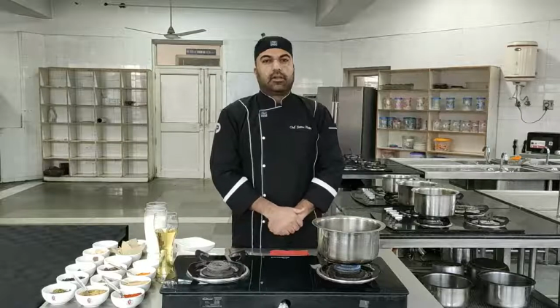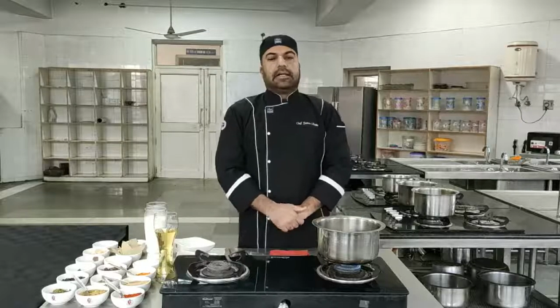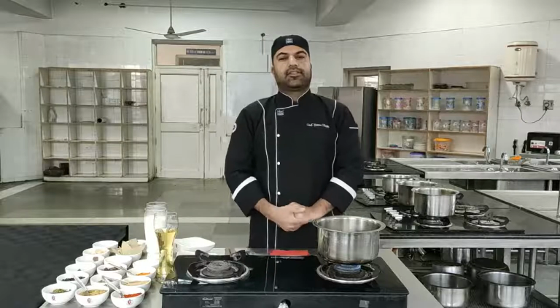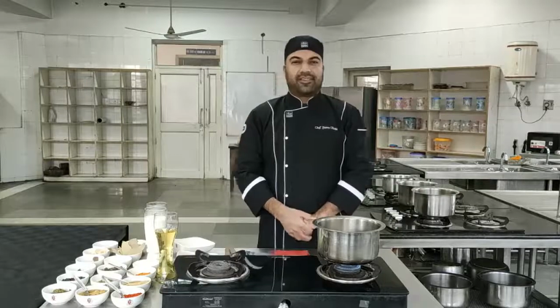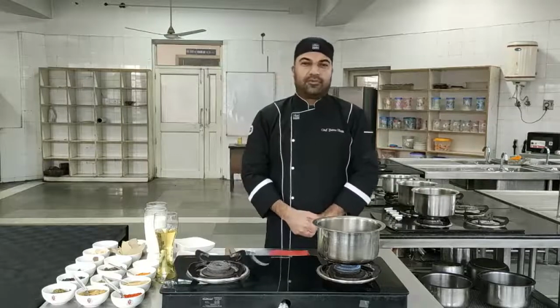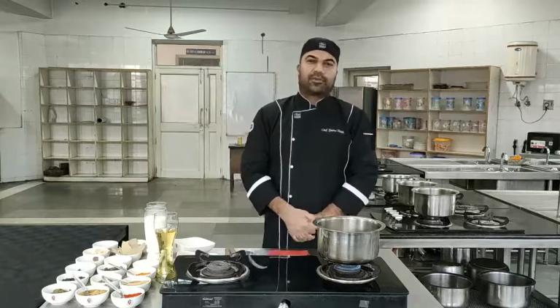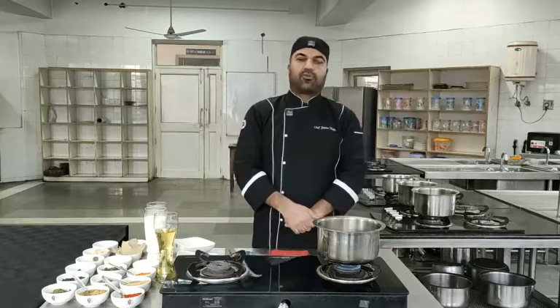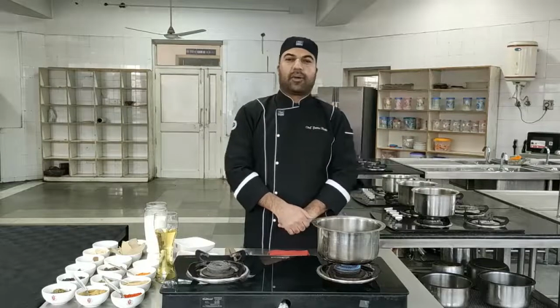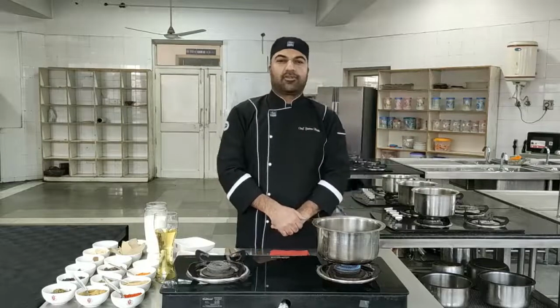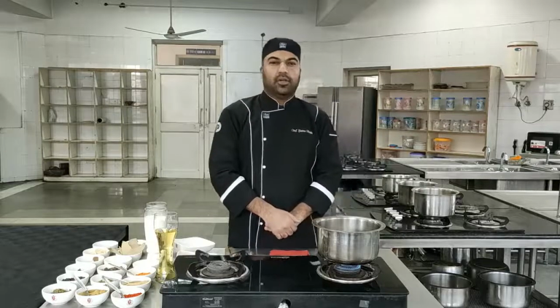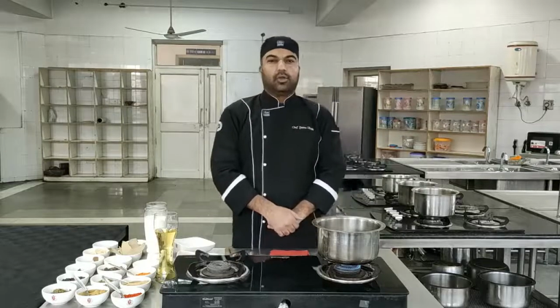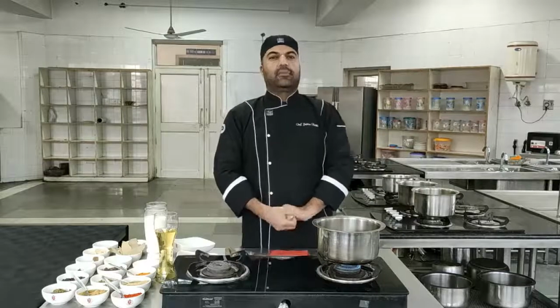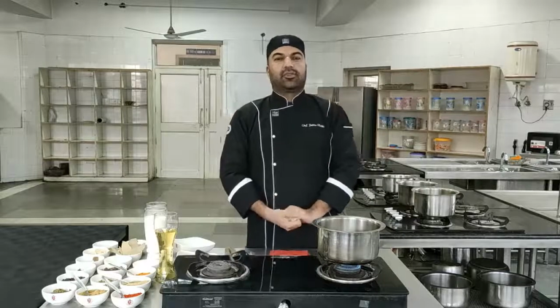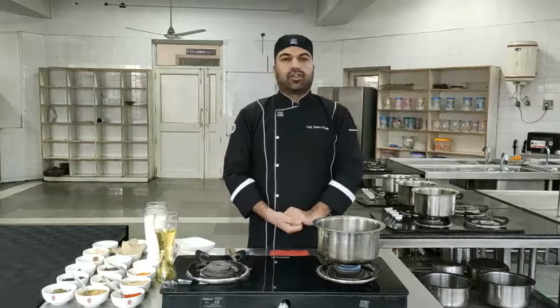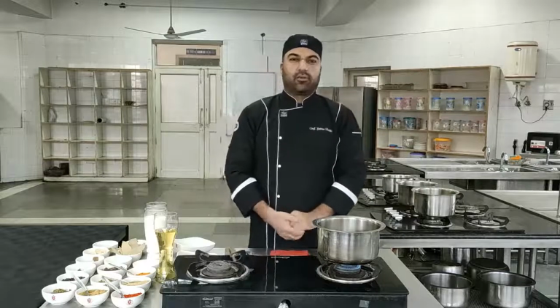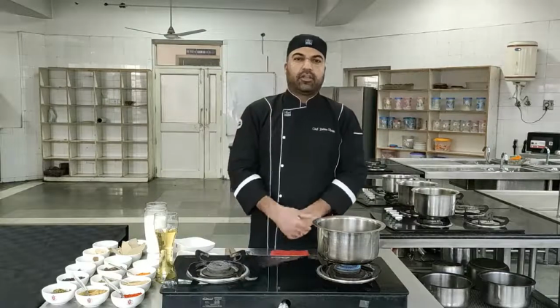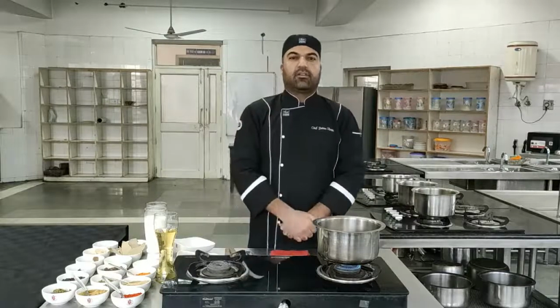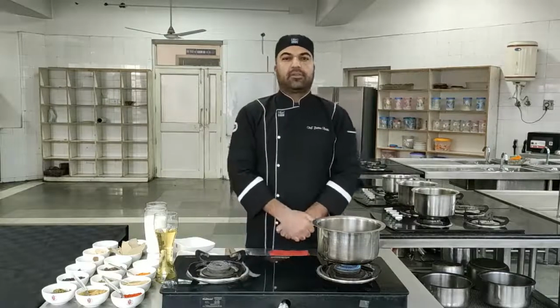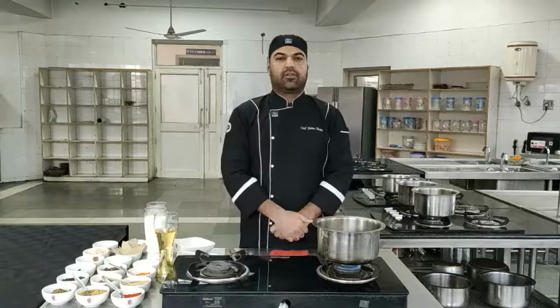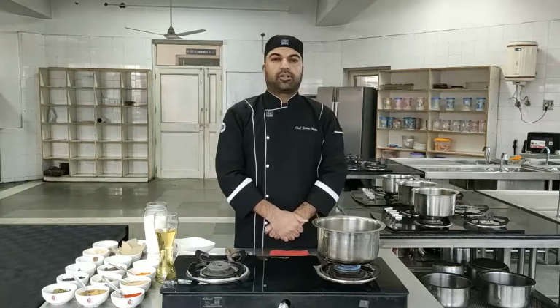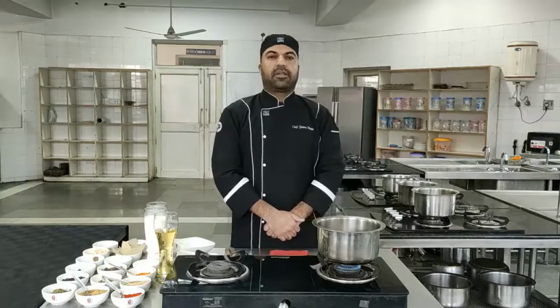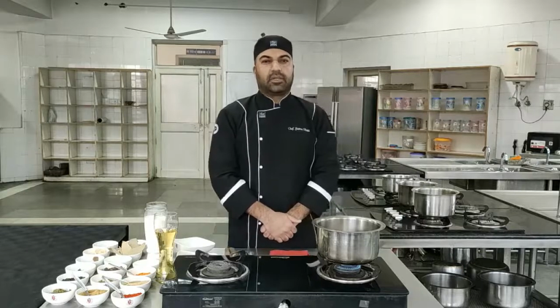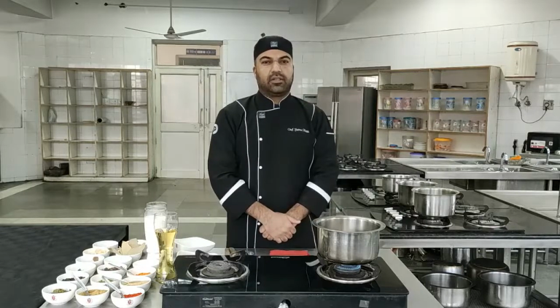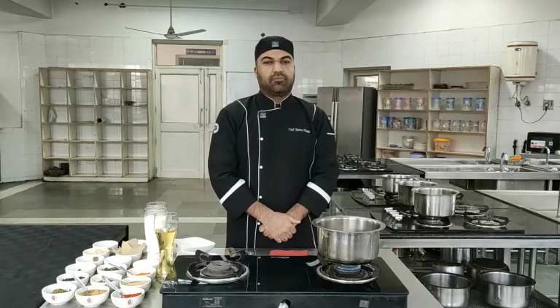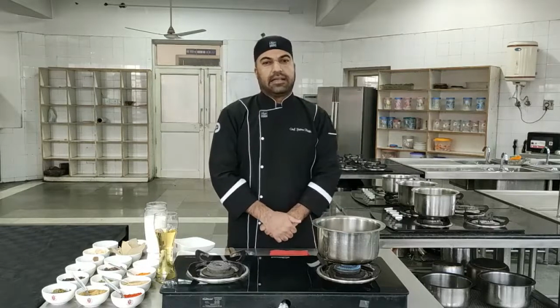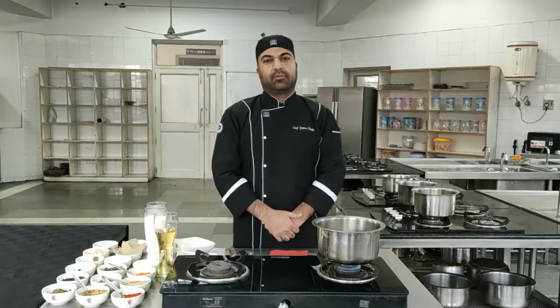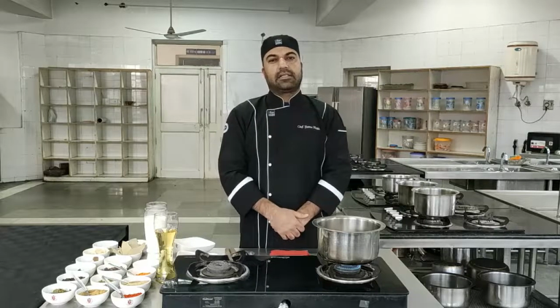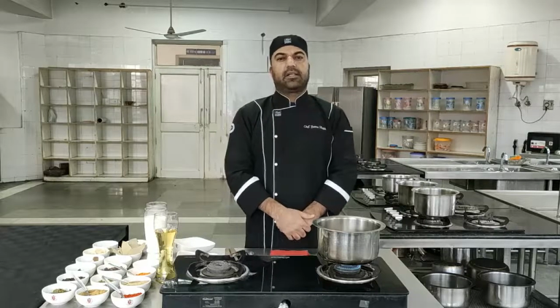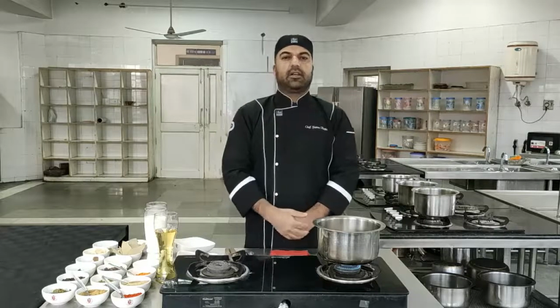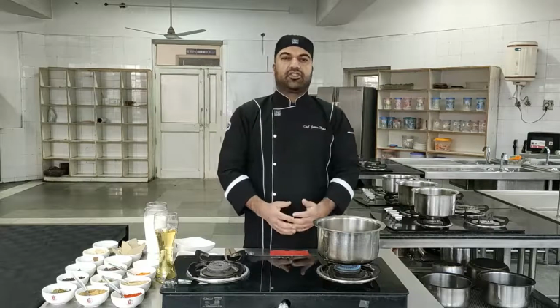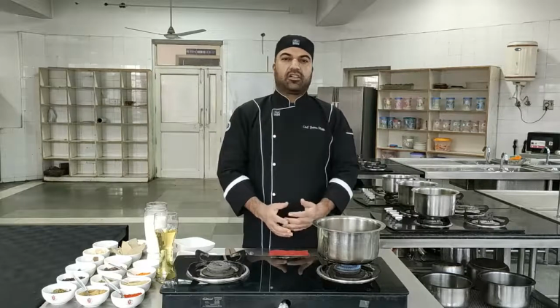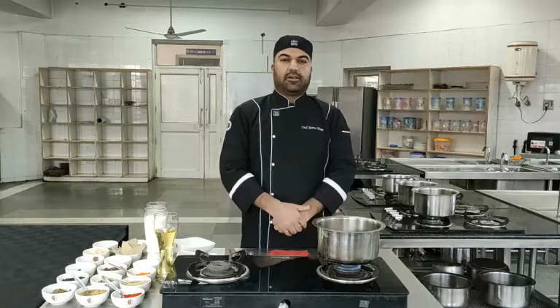Hi, this is Chef Yasin from Institute of Hotel Management. Today I will be demonstrating one of the recipes from Kashmiri Pandit Cuisine. The name of the recipe is Chicken Kaliyam.